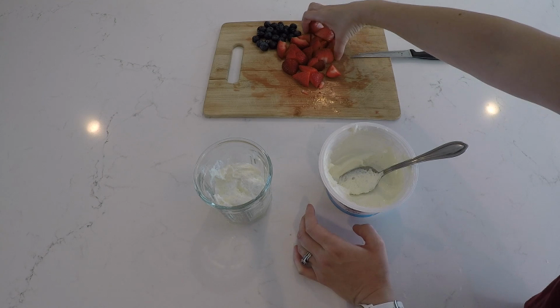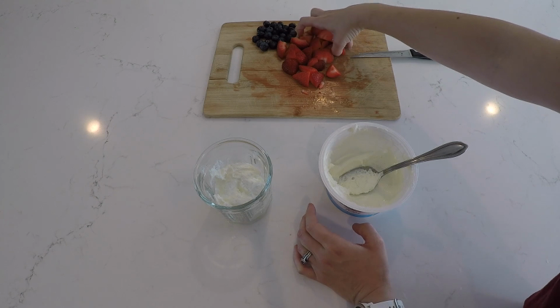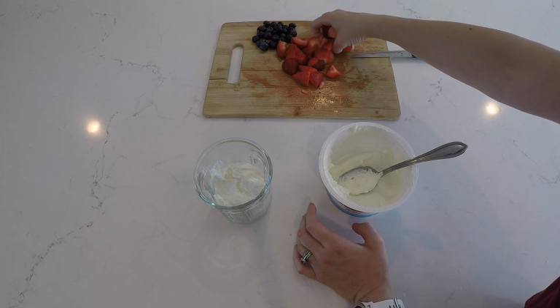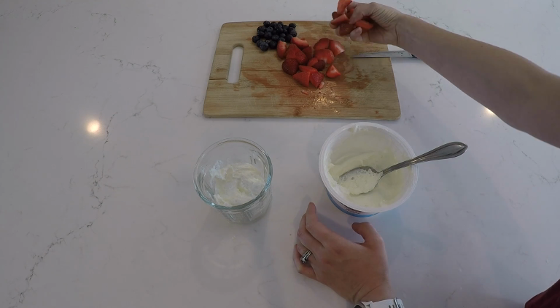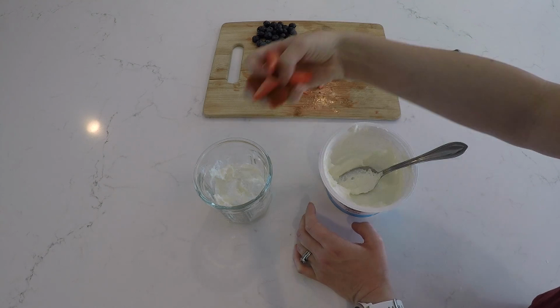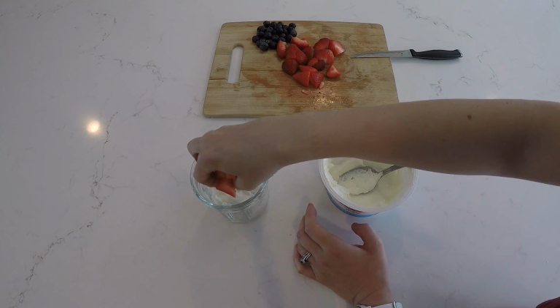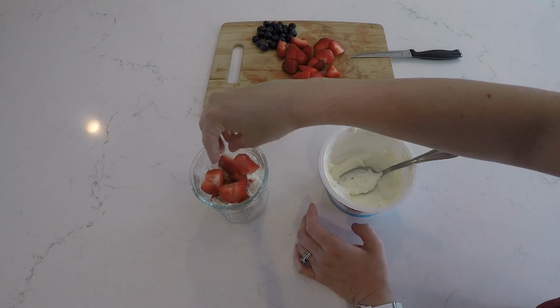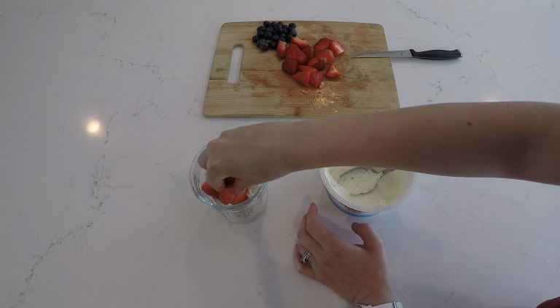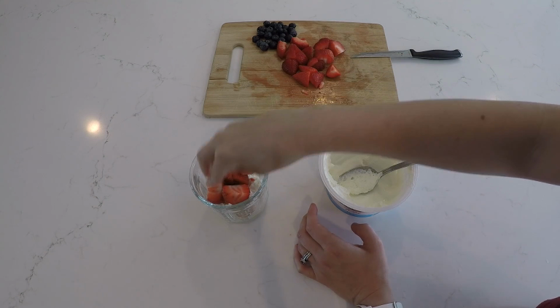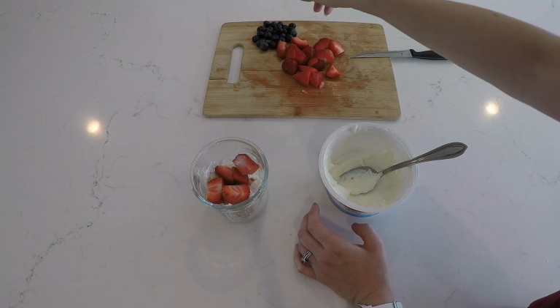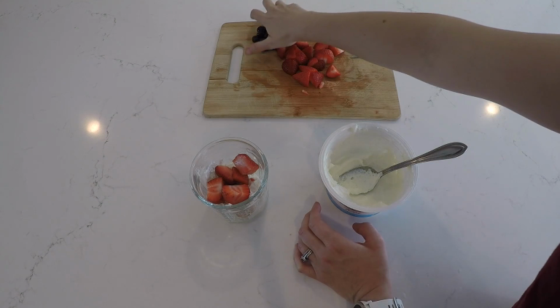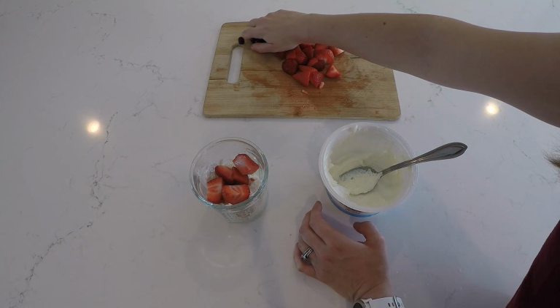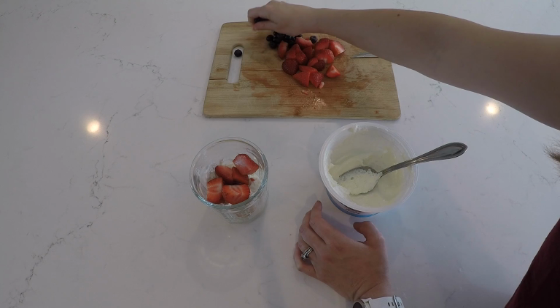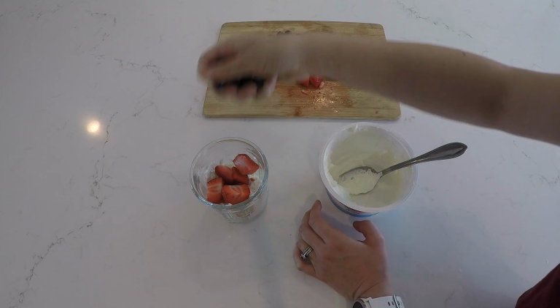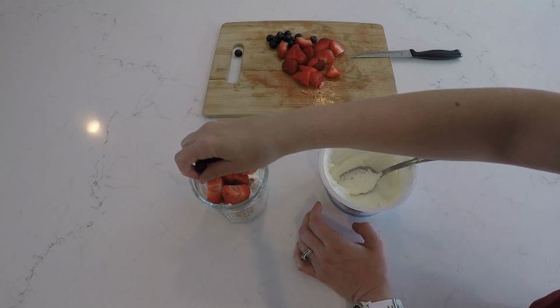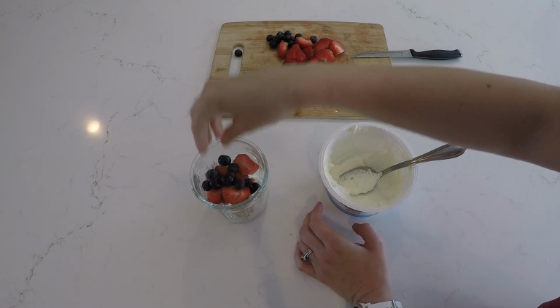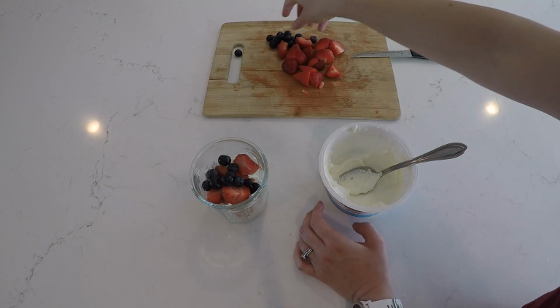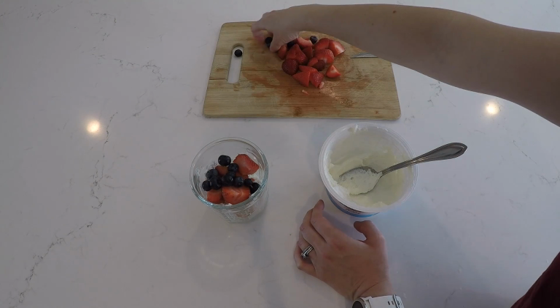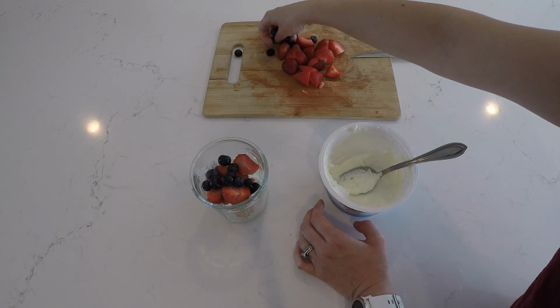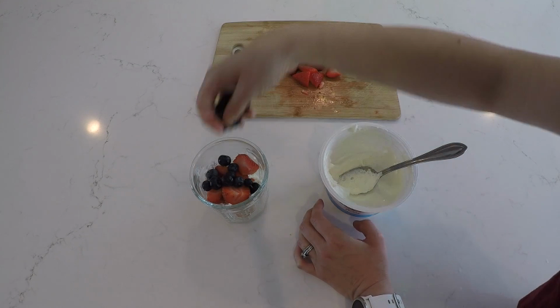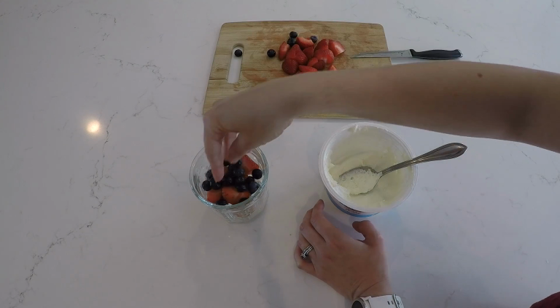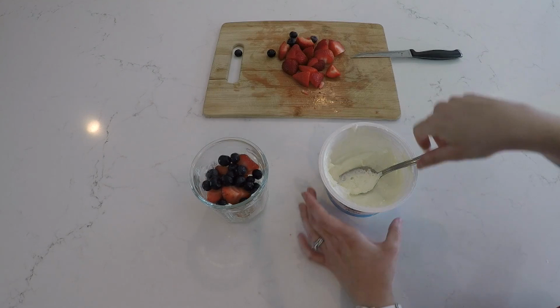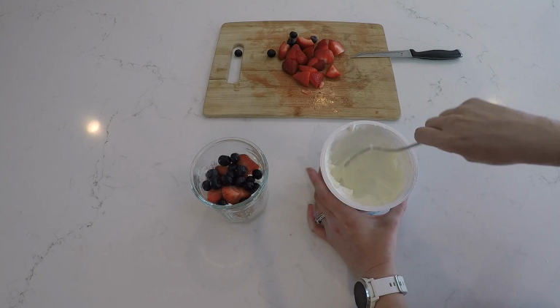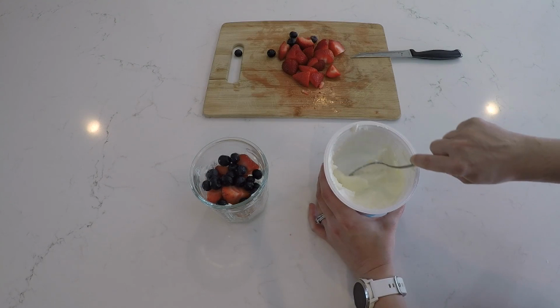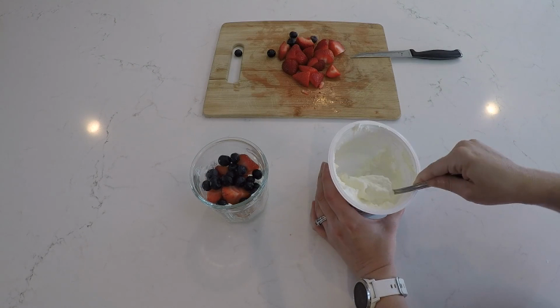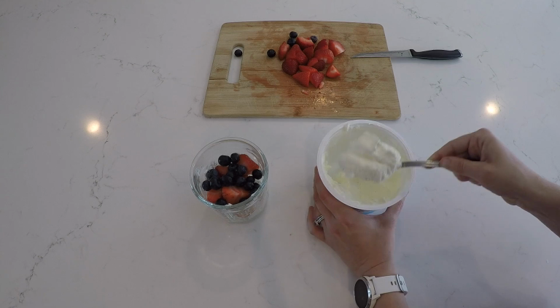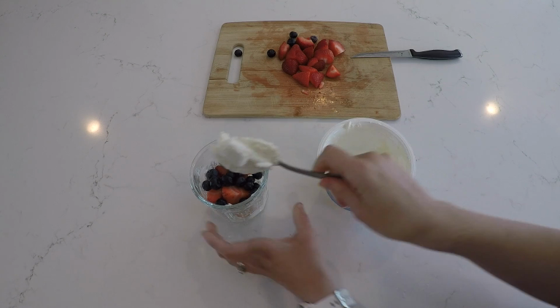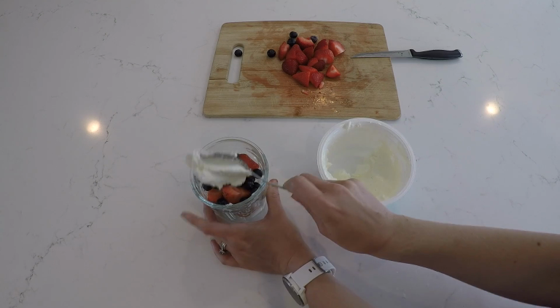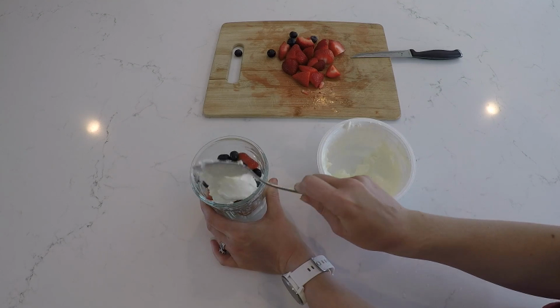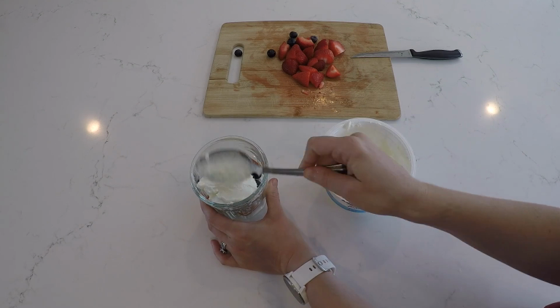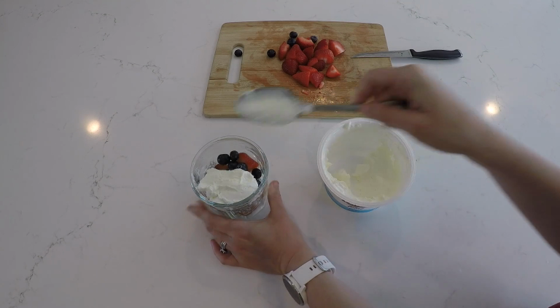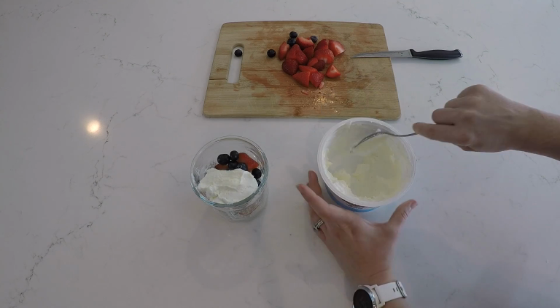Then layer your fruit on top of the yogurt. Put another two to three tablespoons of yogurt on top of your fruit.